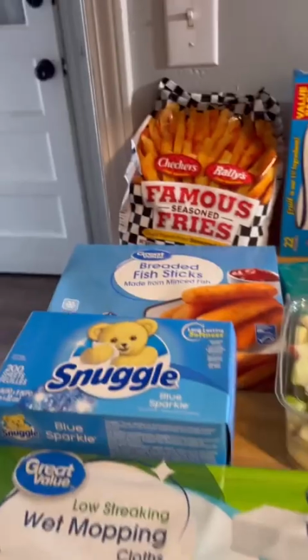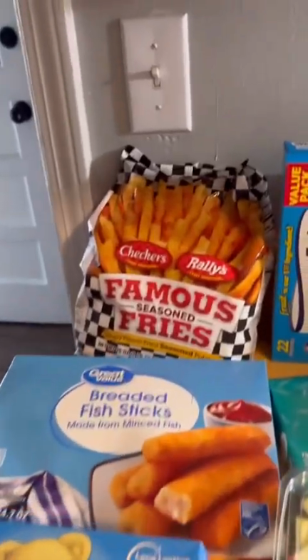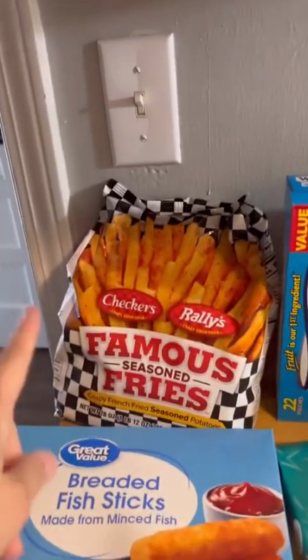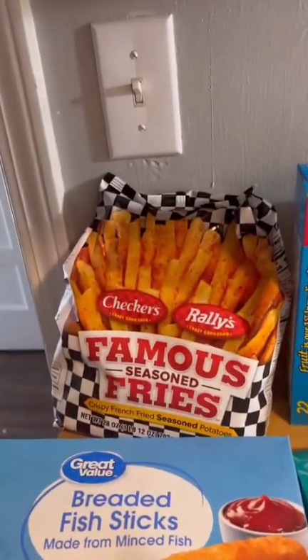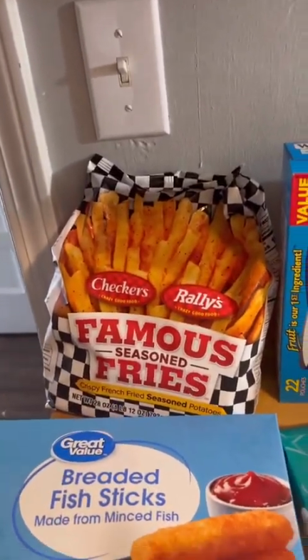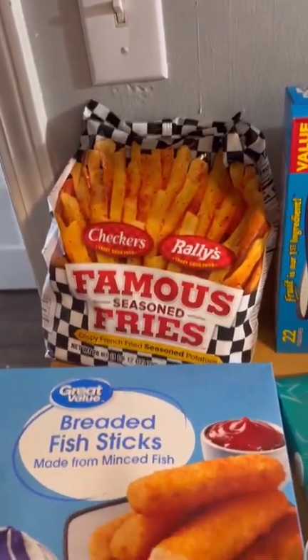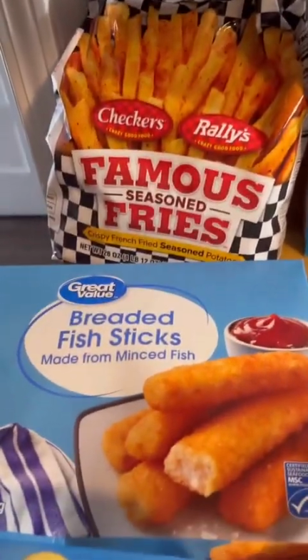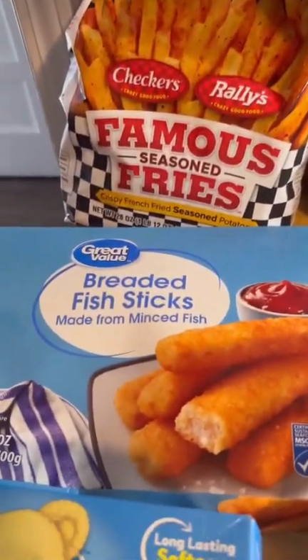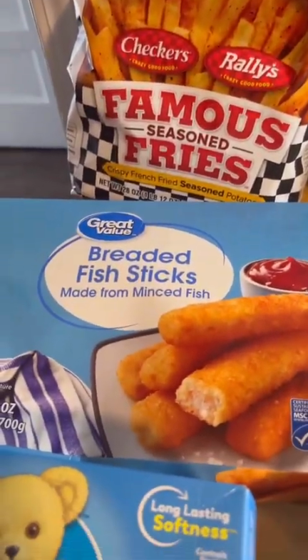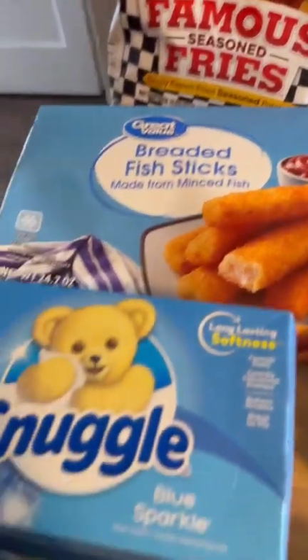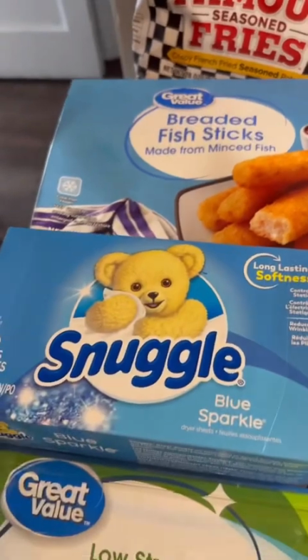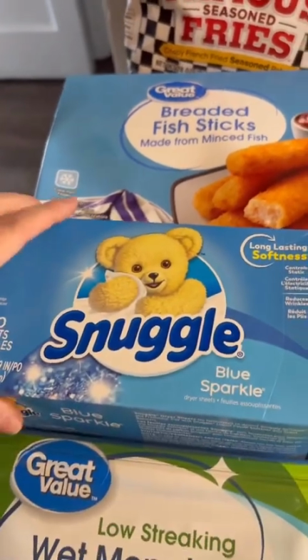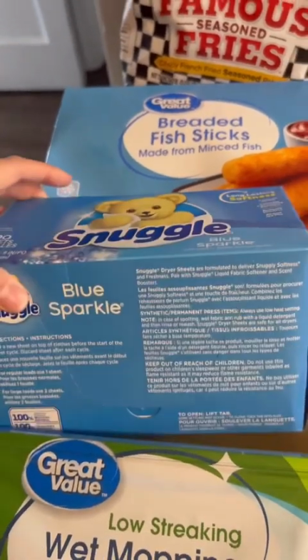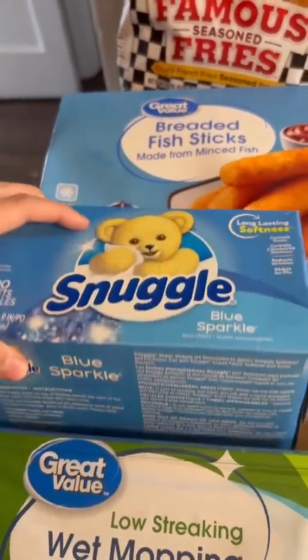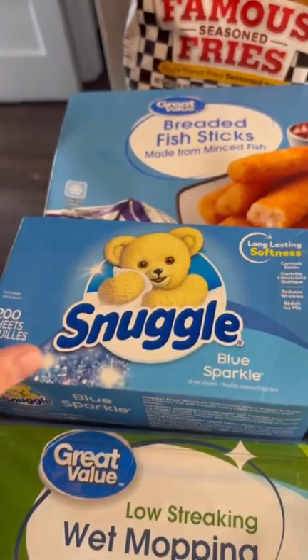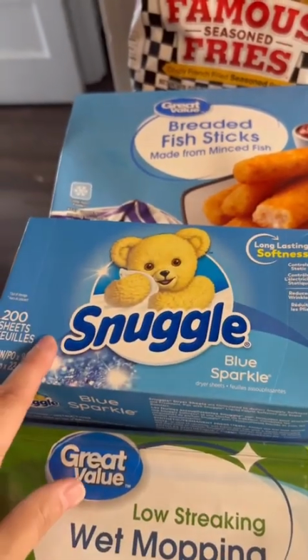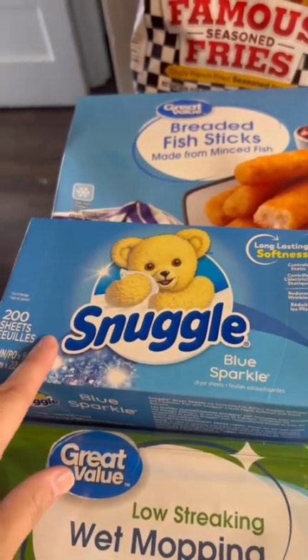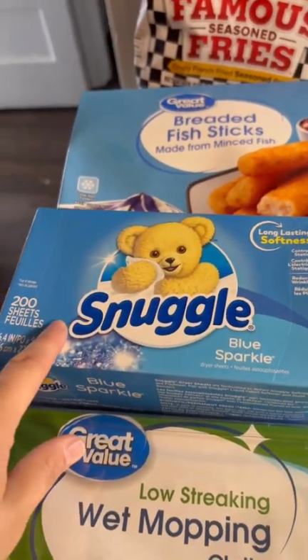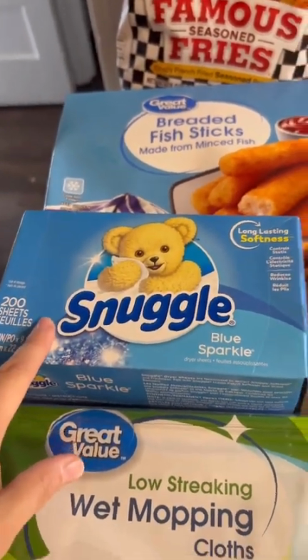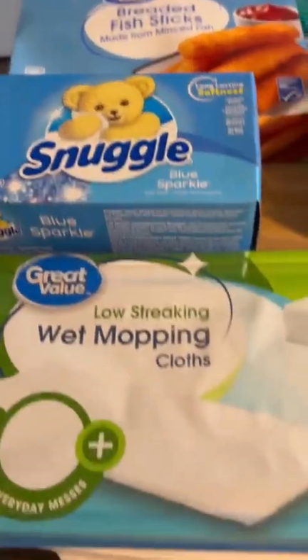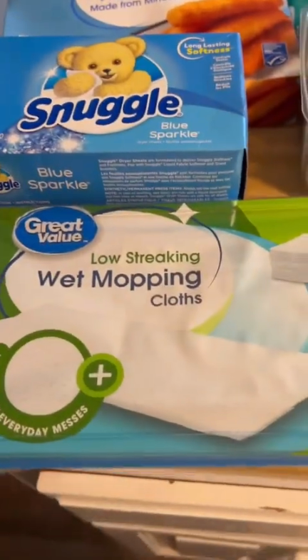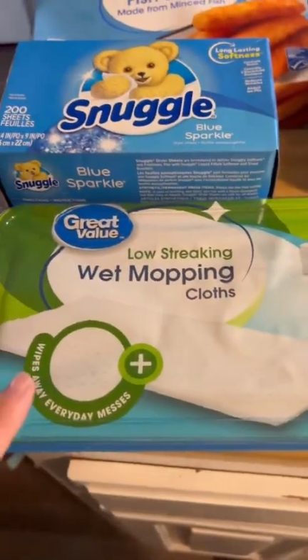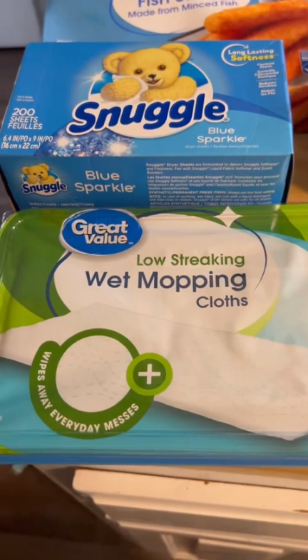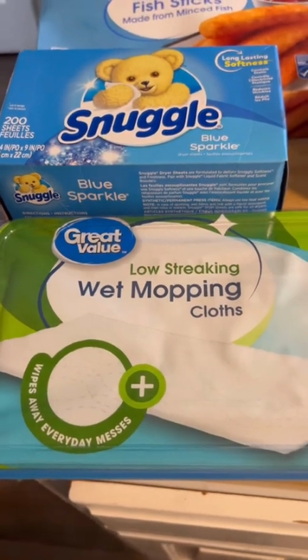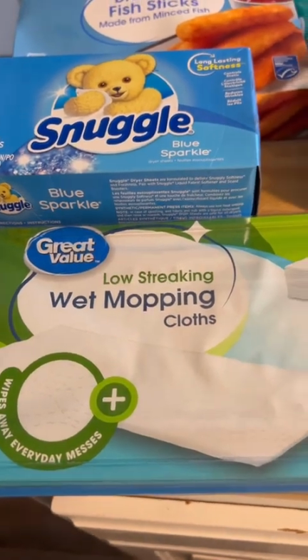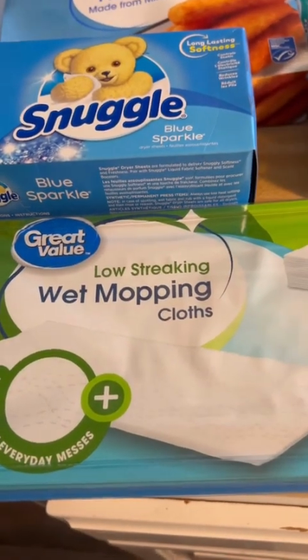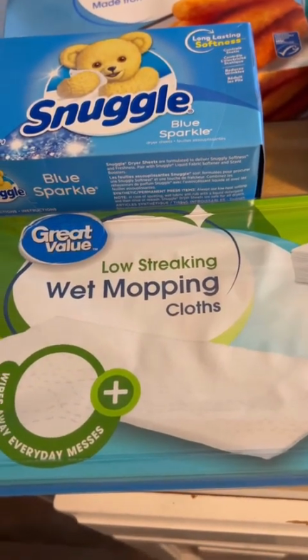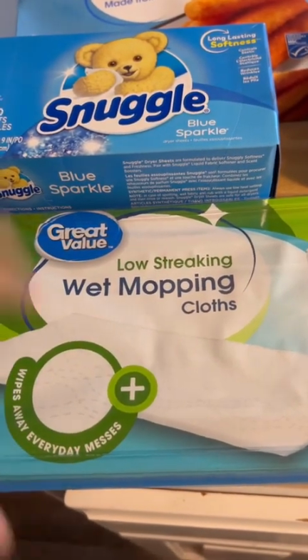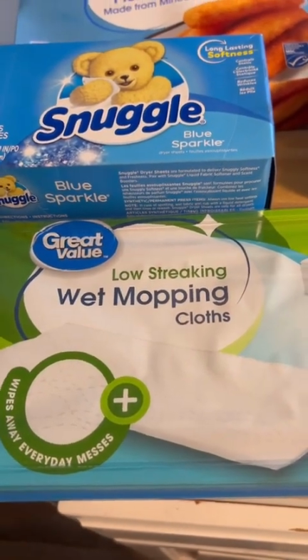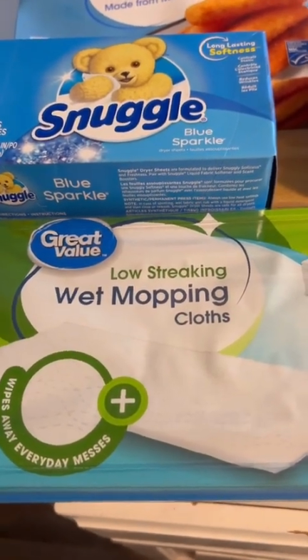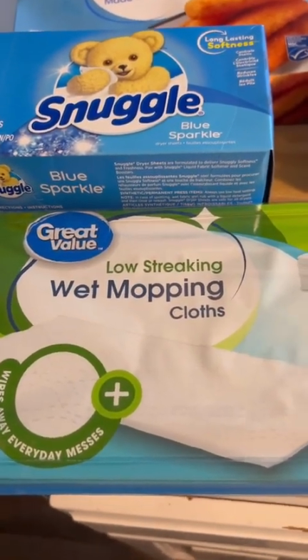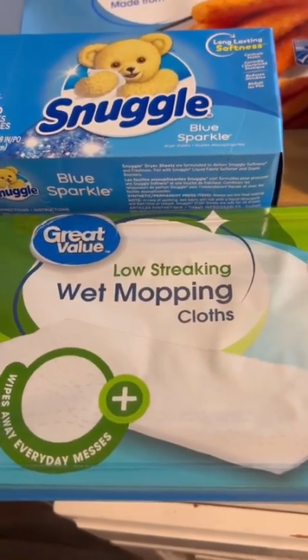I got a thing of fries for a quick and easy dinner, as well as fish sticks. I love this — I got a big thing of this, we literally just ran out today. I got some more of these; I like to have these with the kids because it makes it quick and easy to clean the mess.